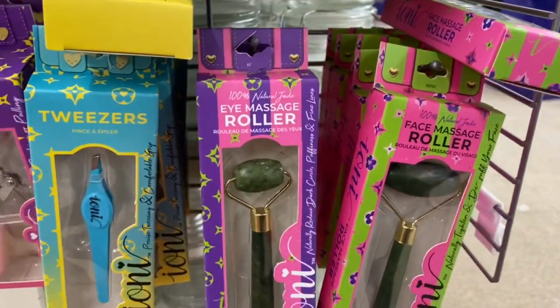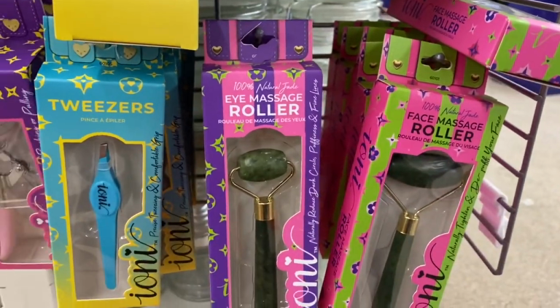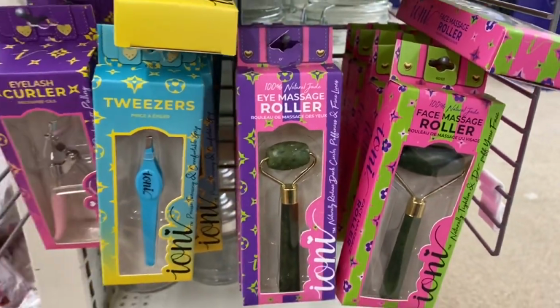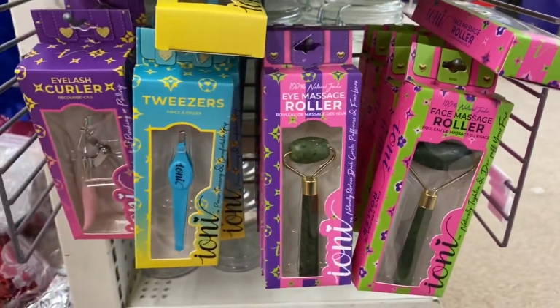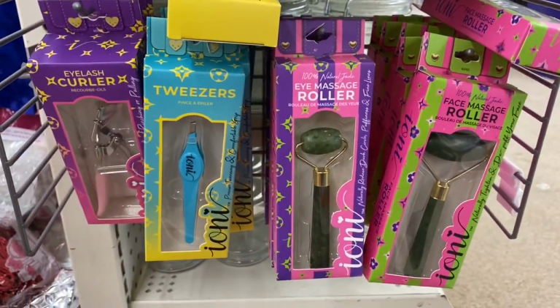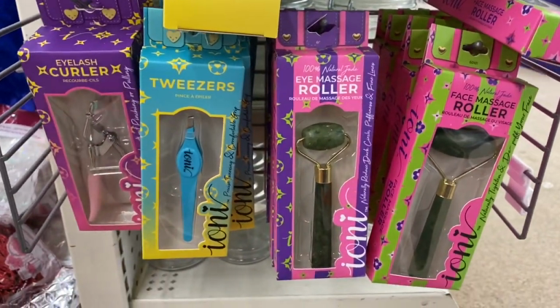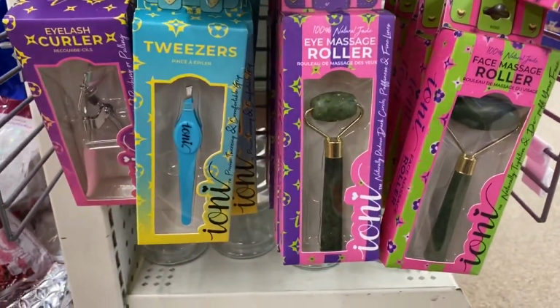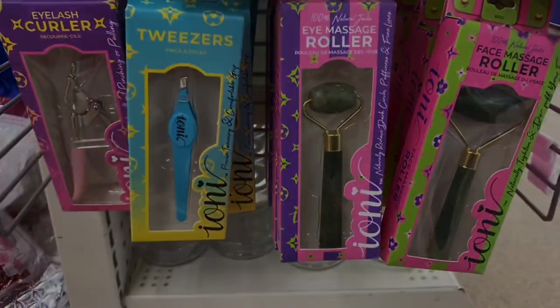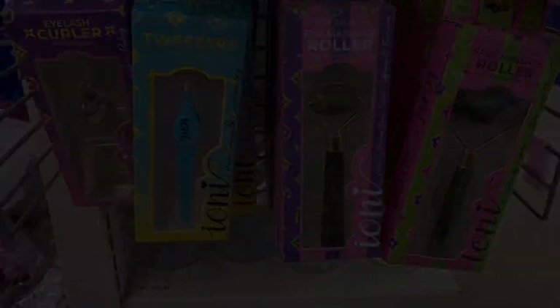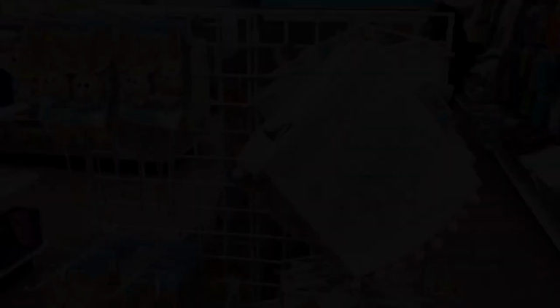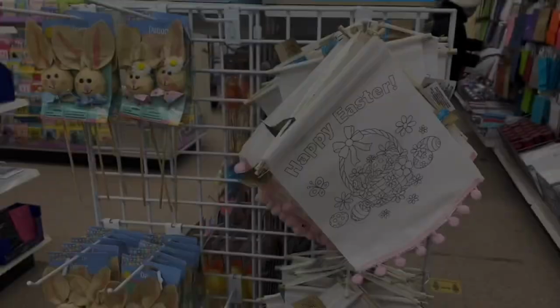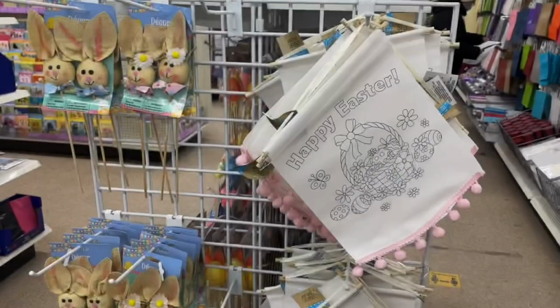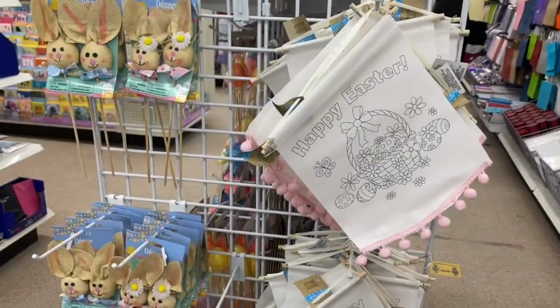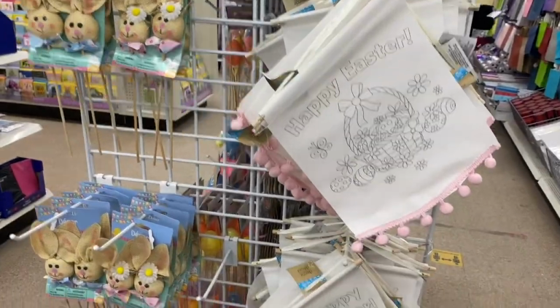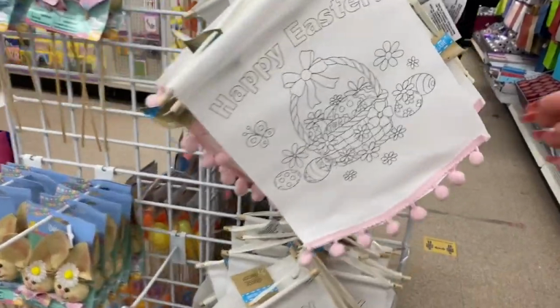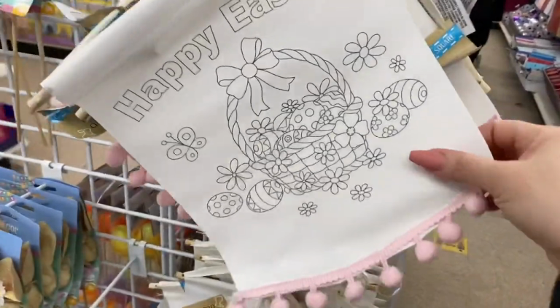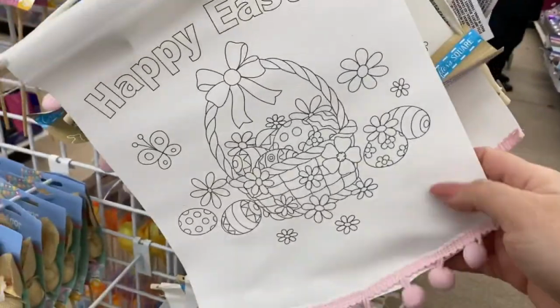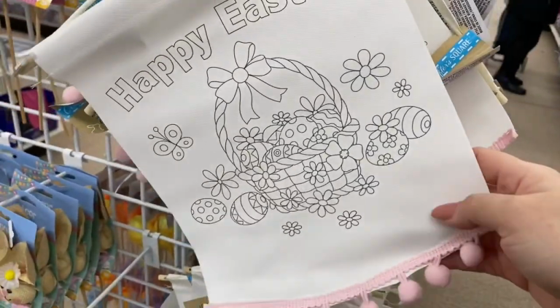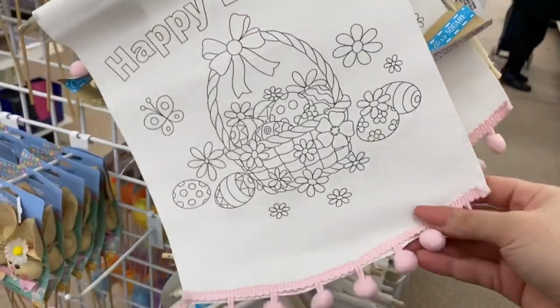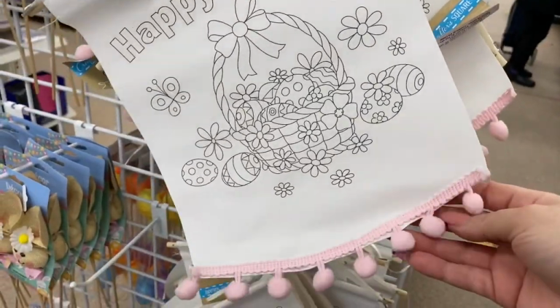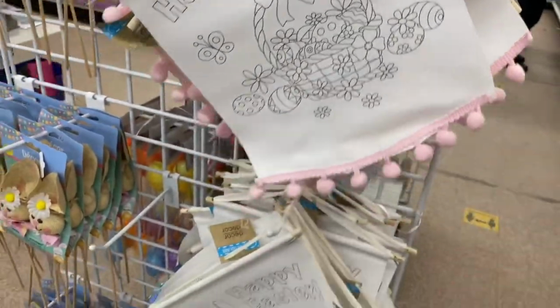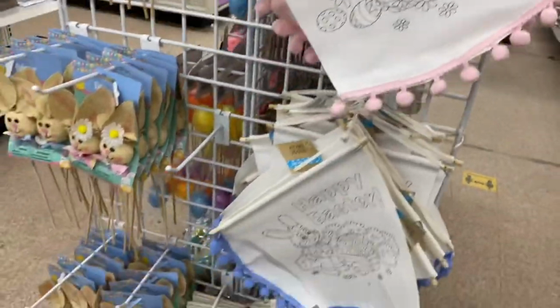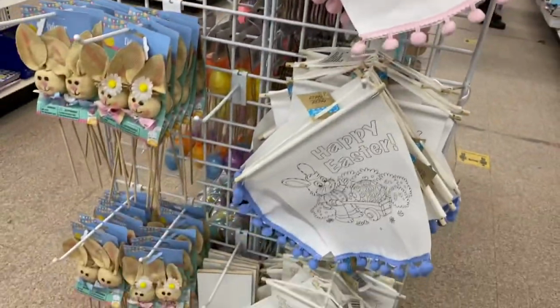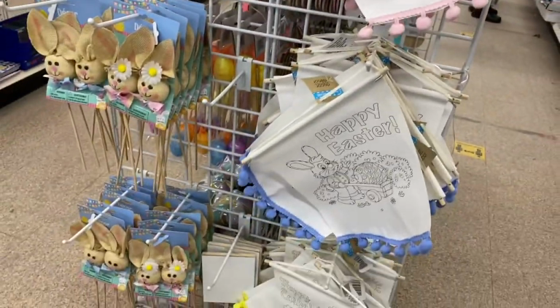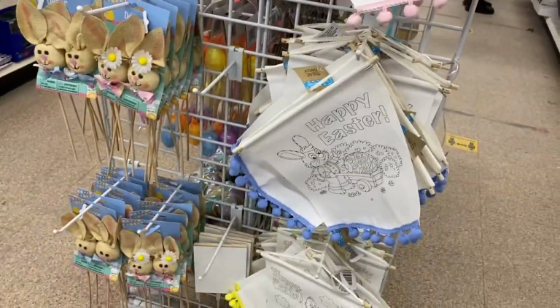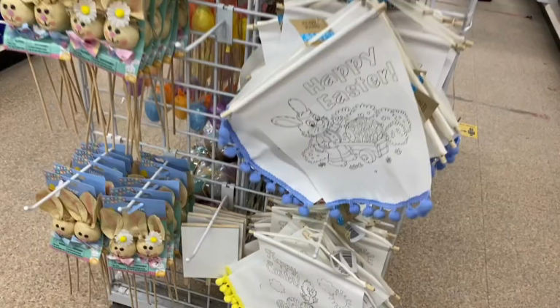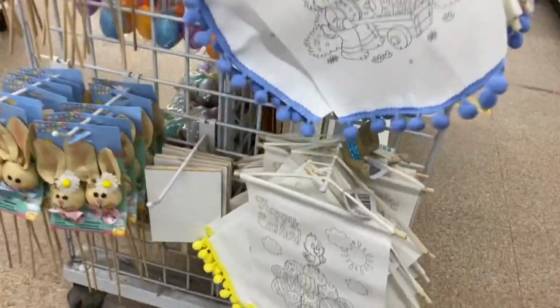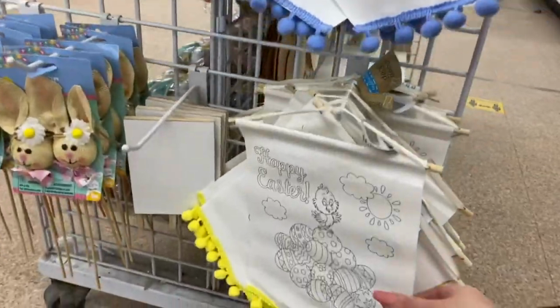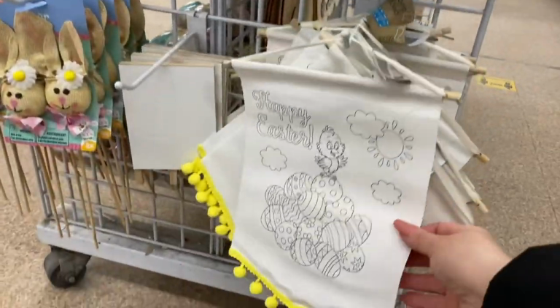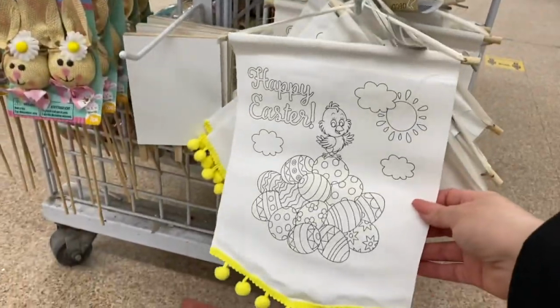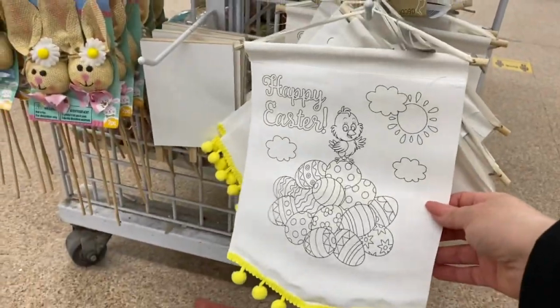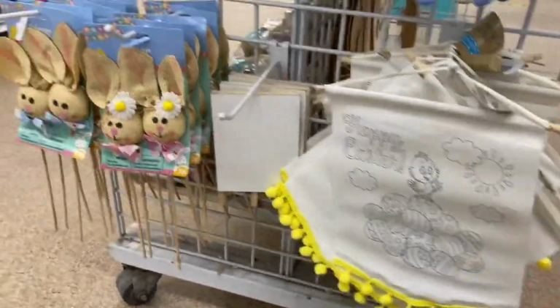Some jade rollers. These are cute — so I guess you would color them in. They're like a canvas with a little trim on the bottom. Super fun.